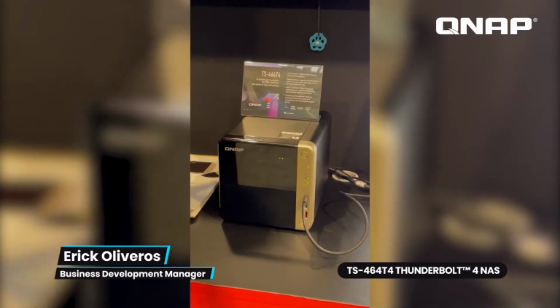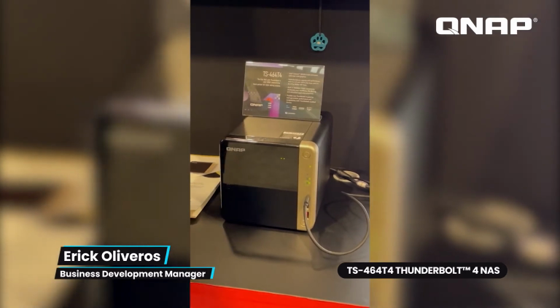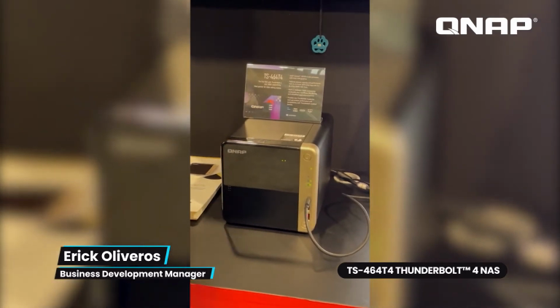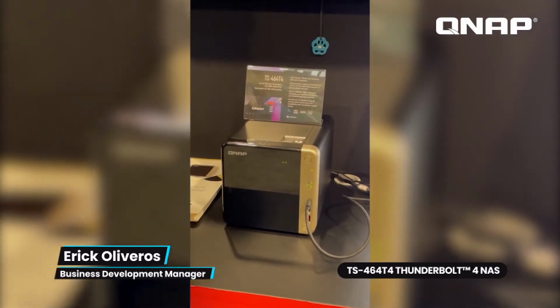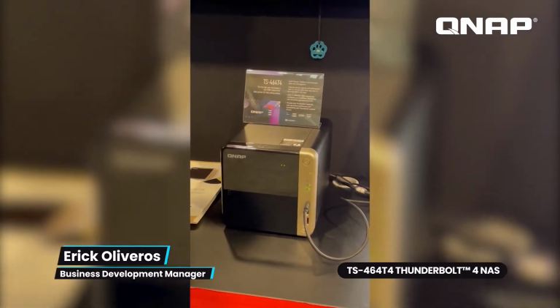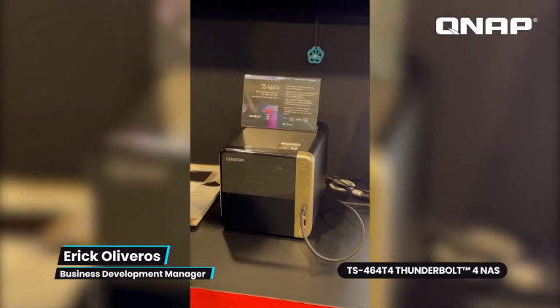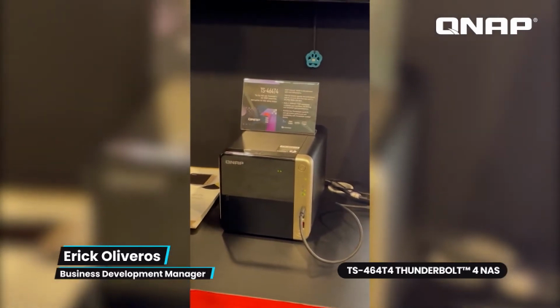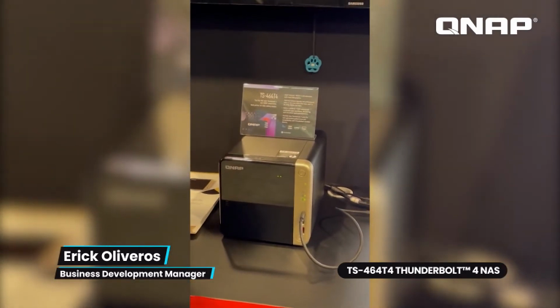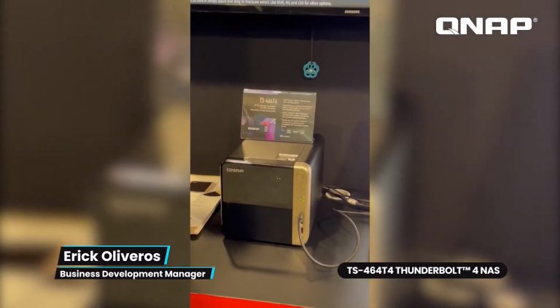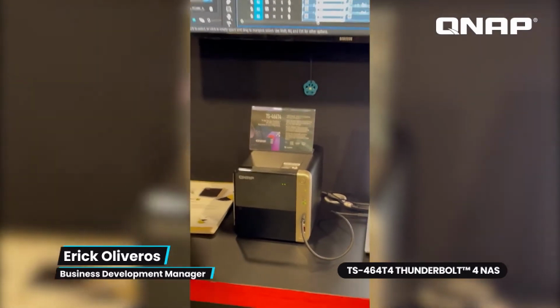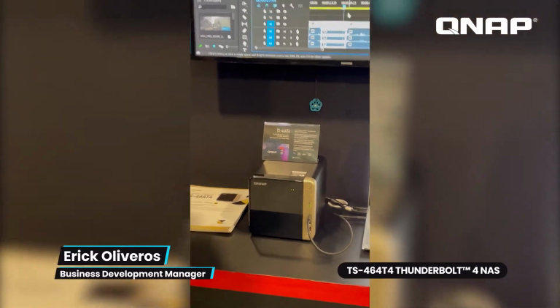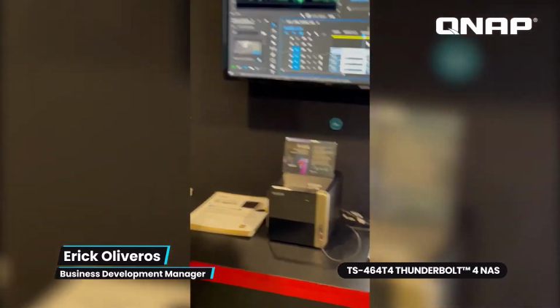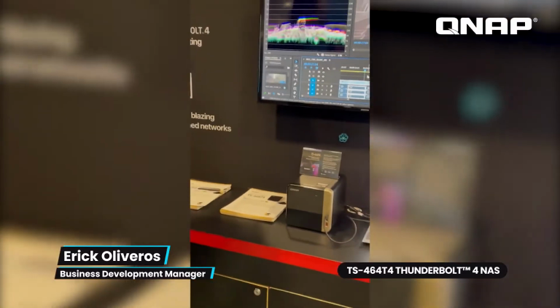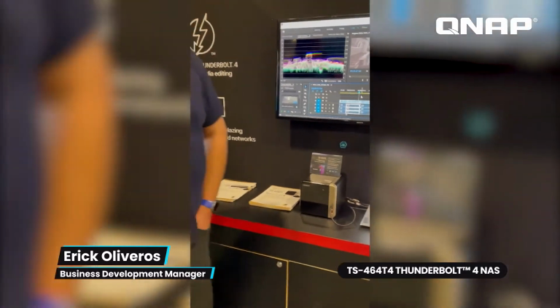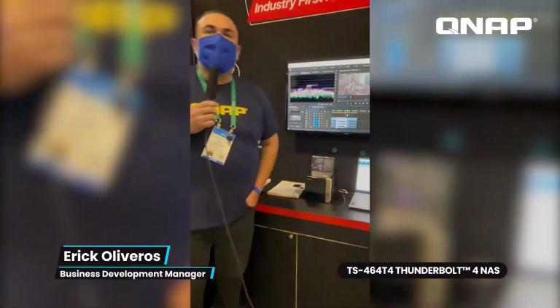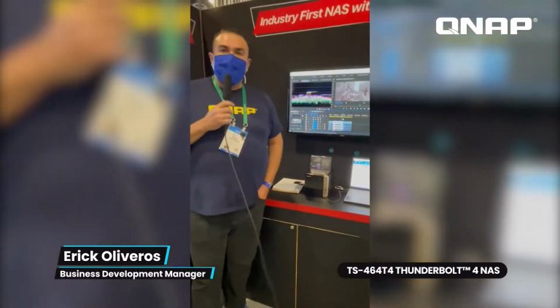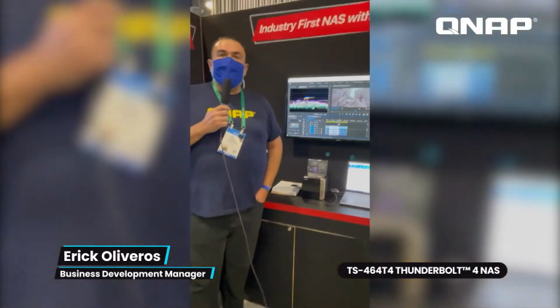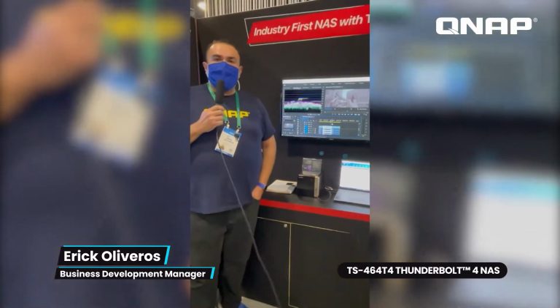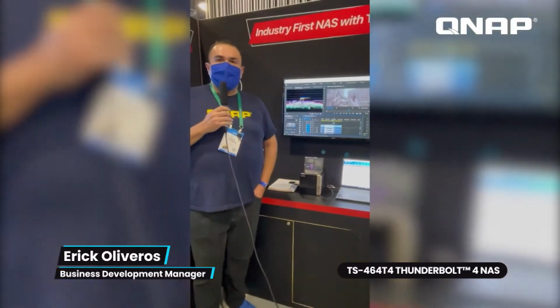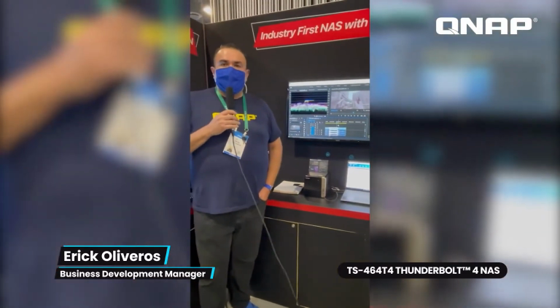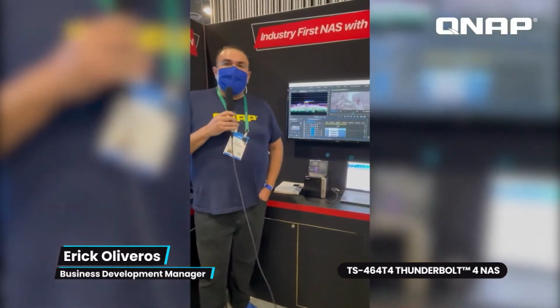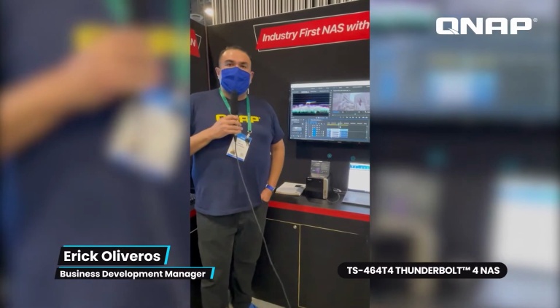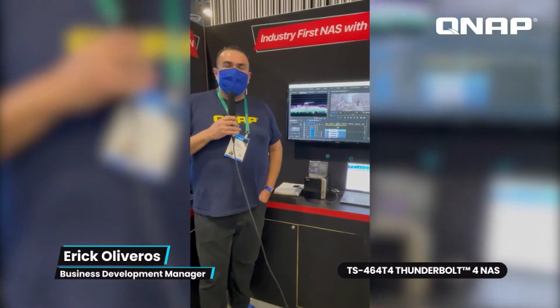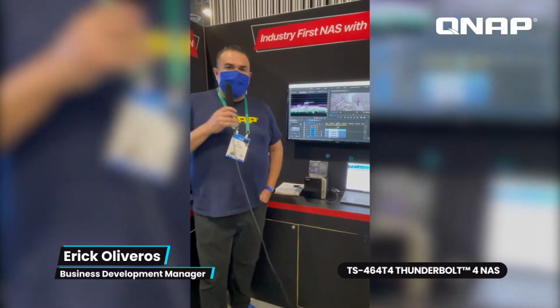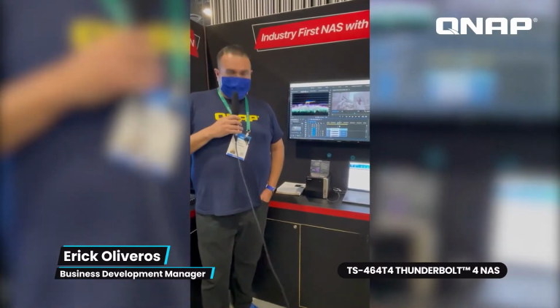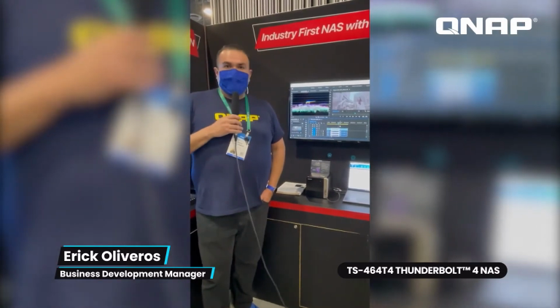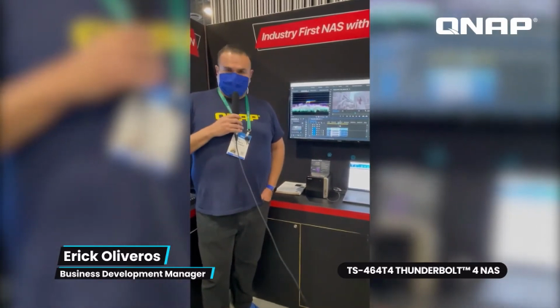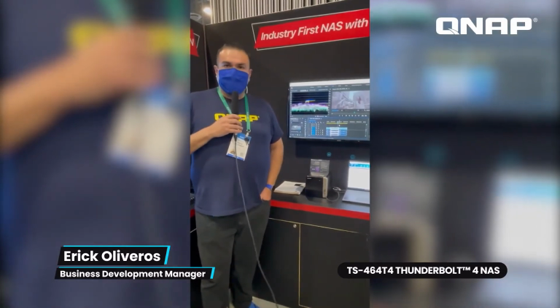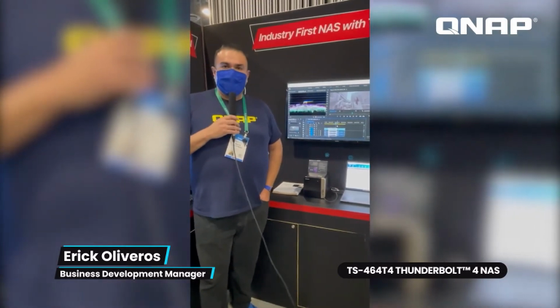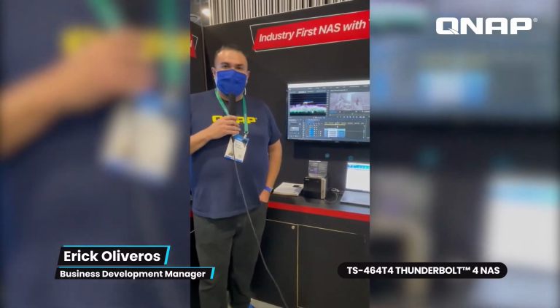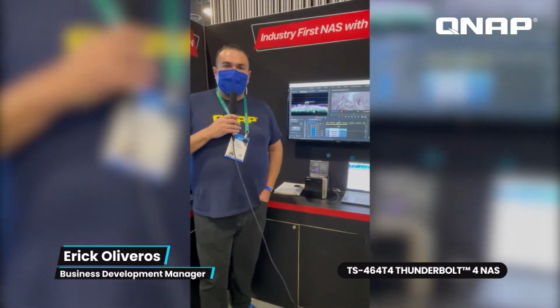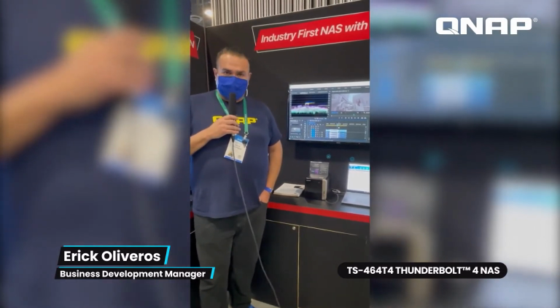So this is our TS-464T4, an industry first. We're showcasing it for the first time here at CES 2022. For more updates, please check us out on our social media platforms — follow us and we'll have more updates soon.